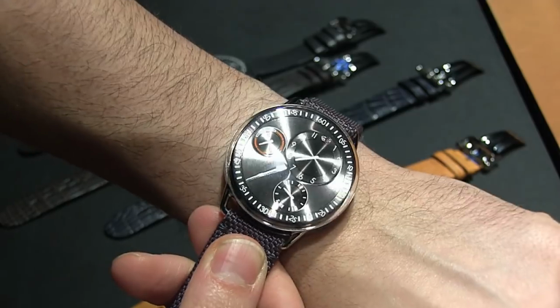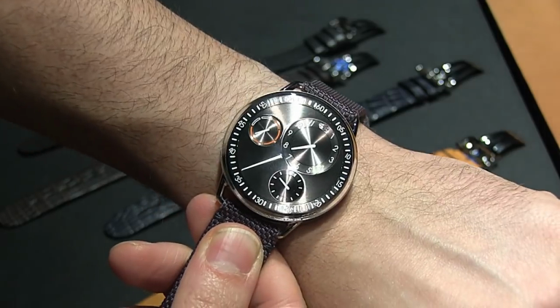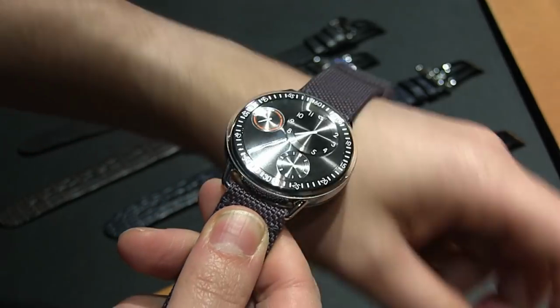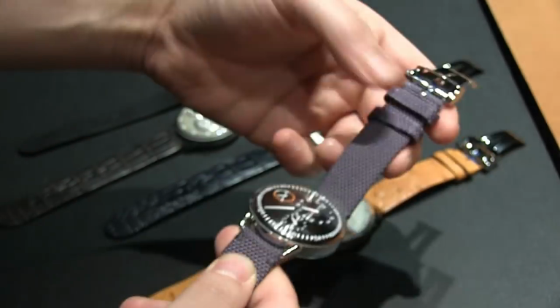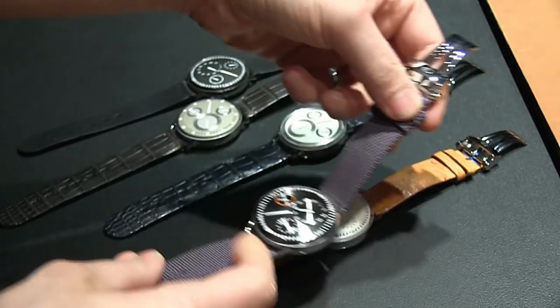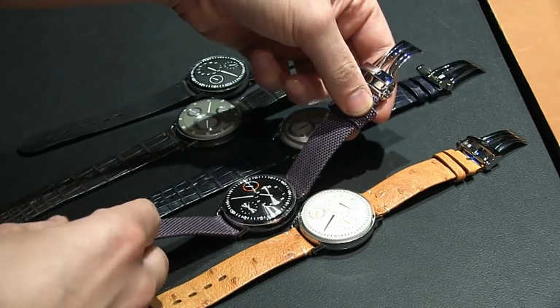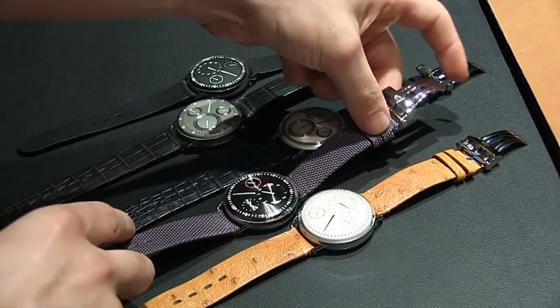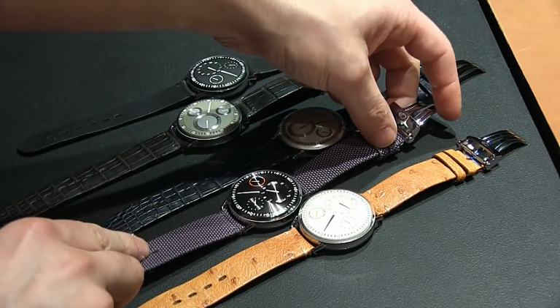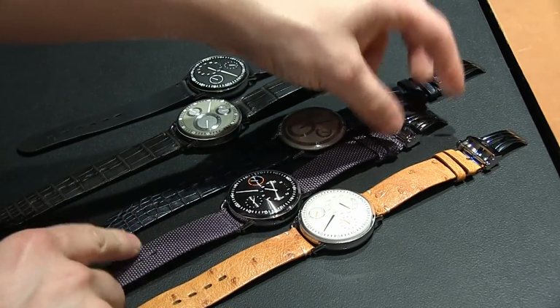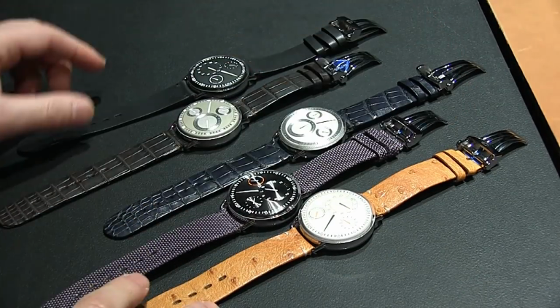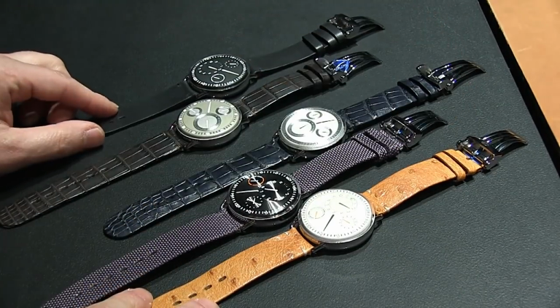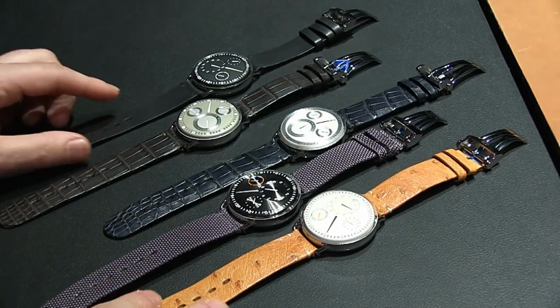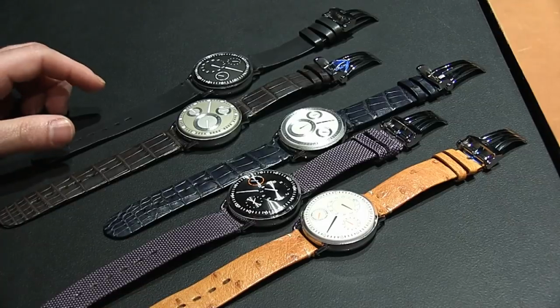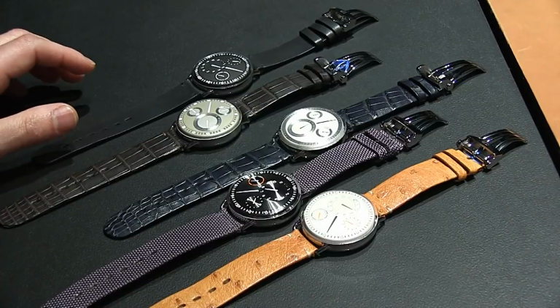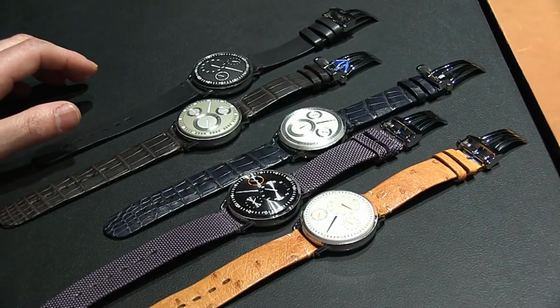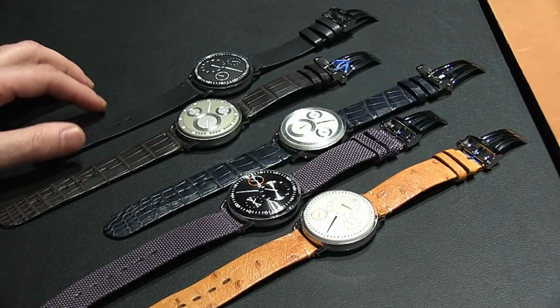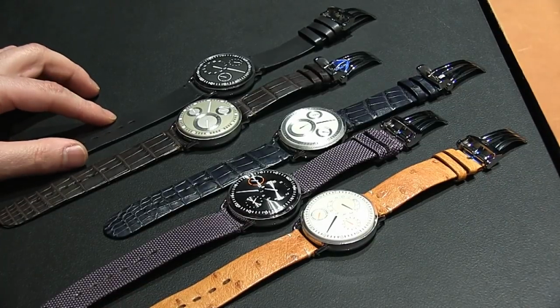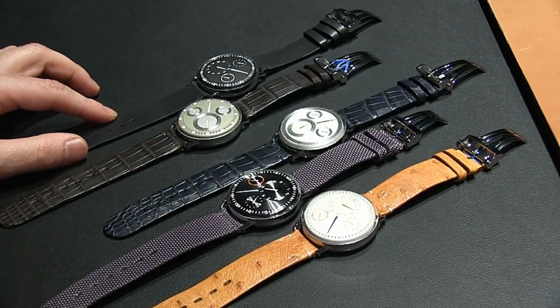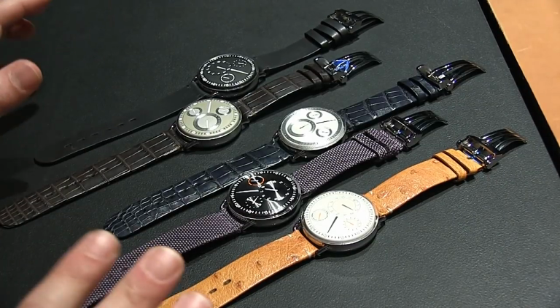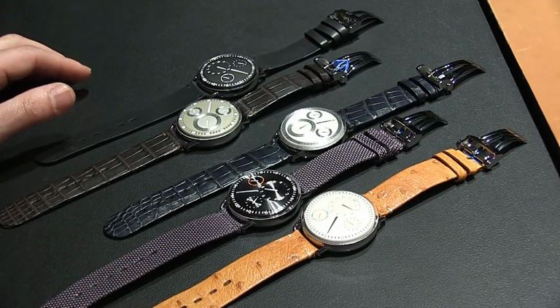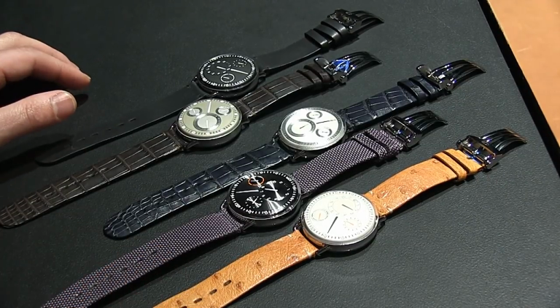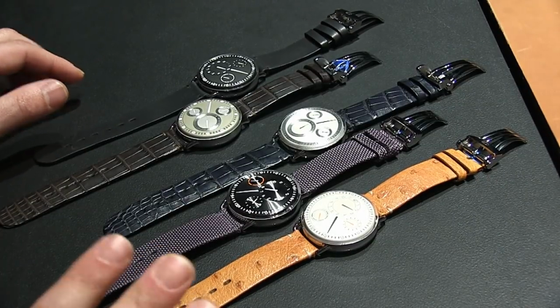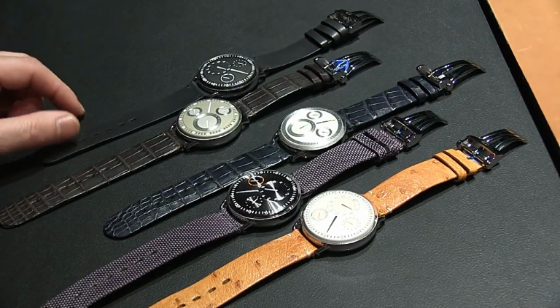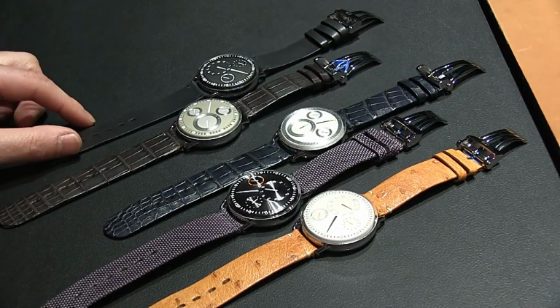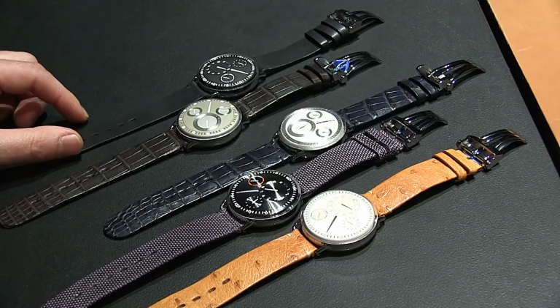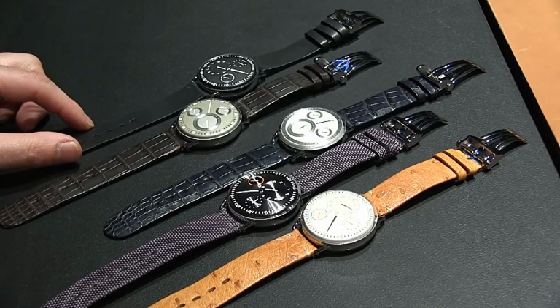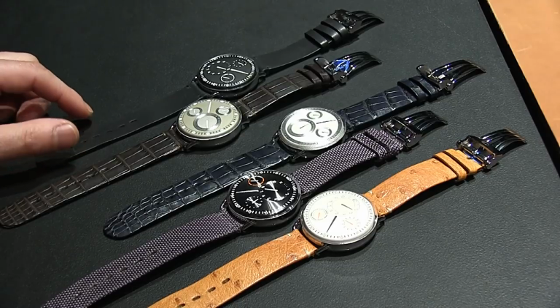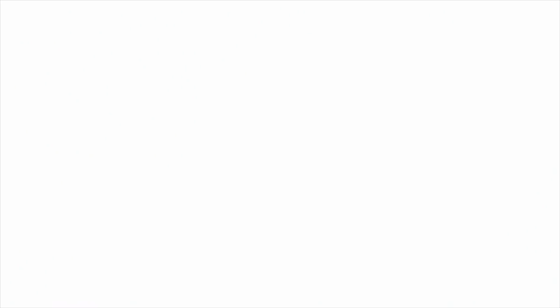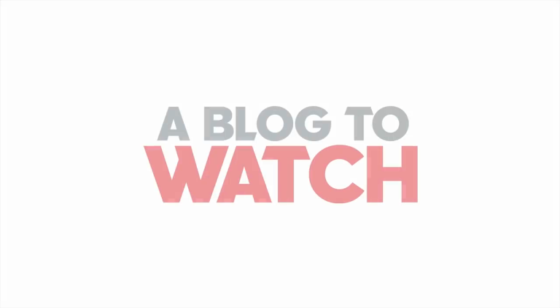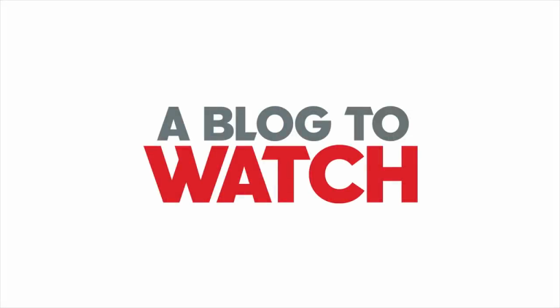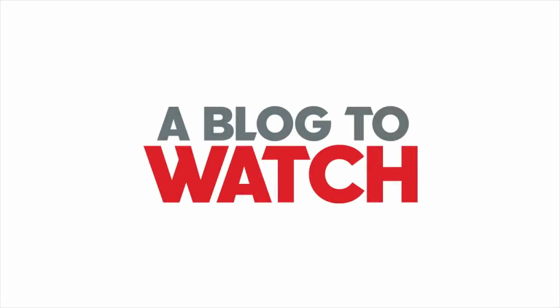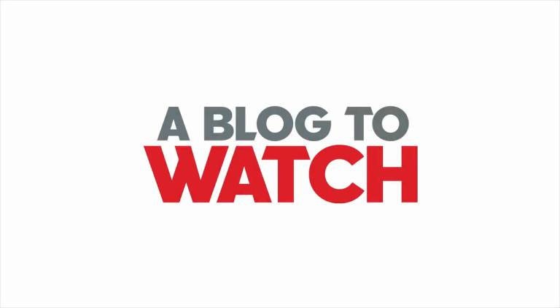You can see it there on the wrist. The Type 1 watch is going to start at 16,500 euros. These should be available a little bit later in 2014, and you can see more on aBlogtoWatch. Thanks.